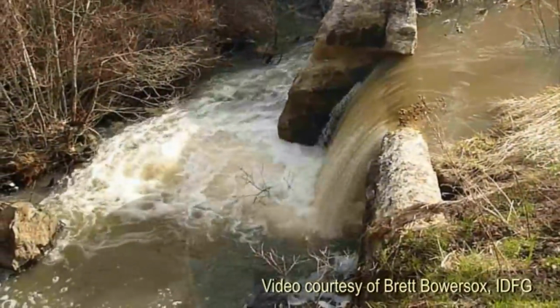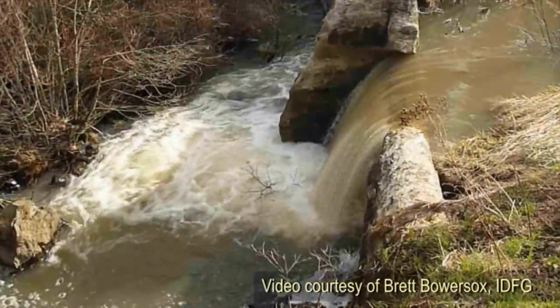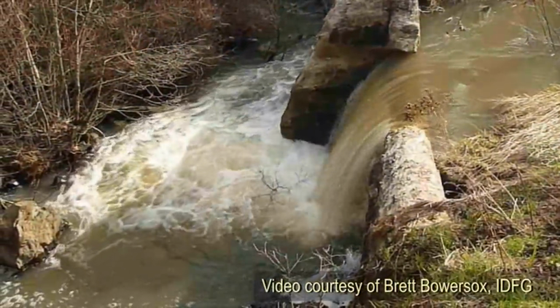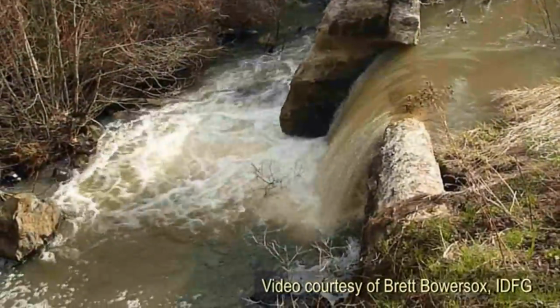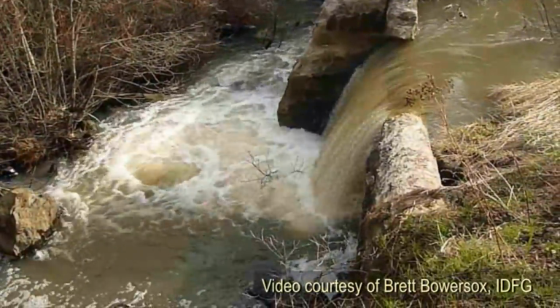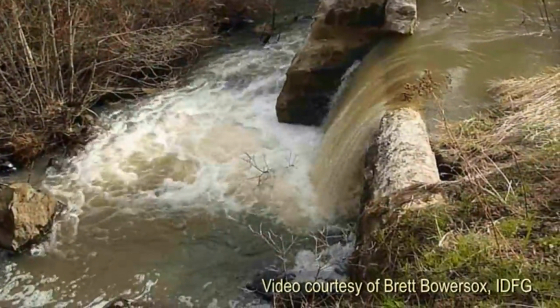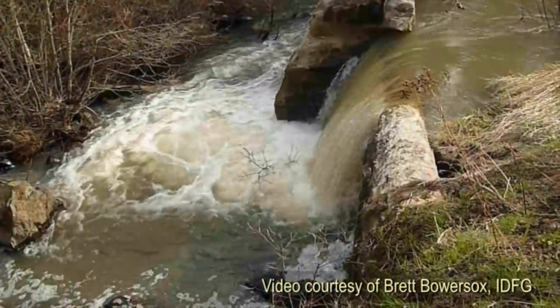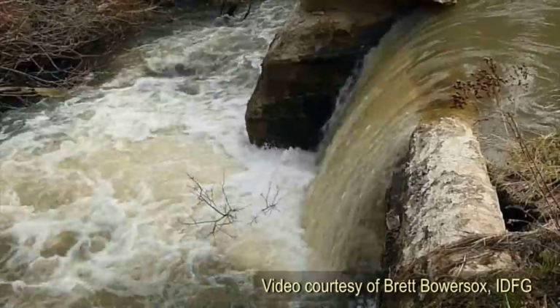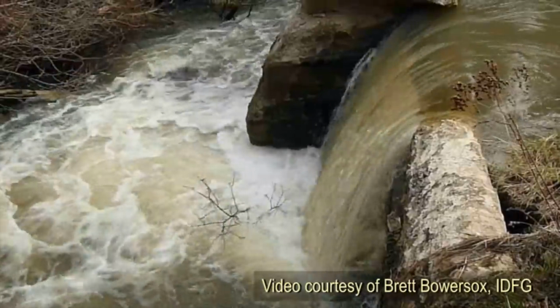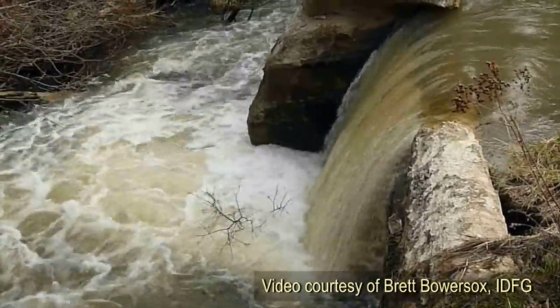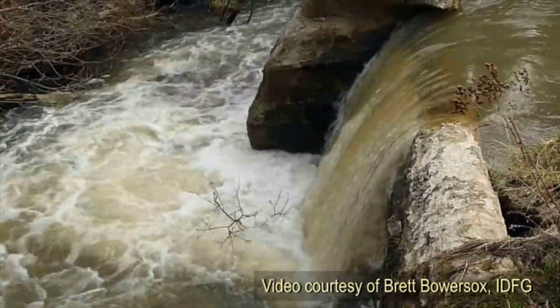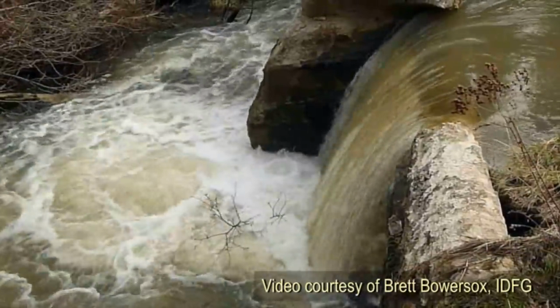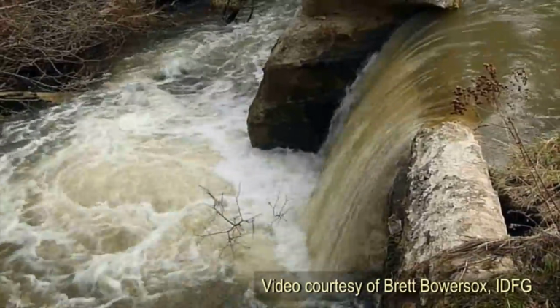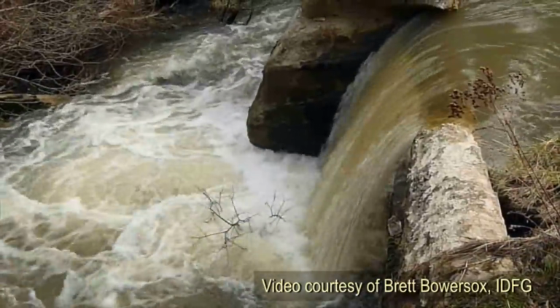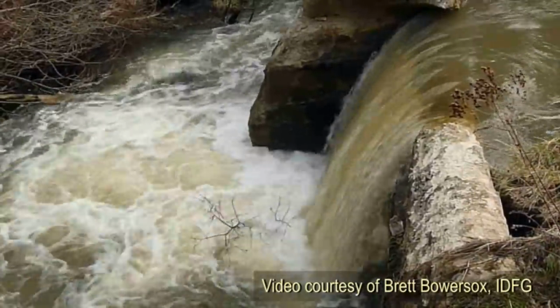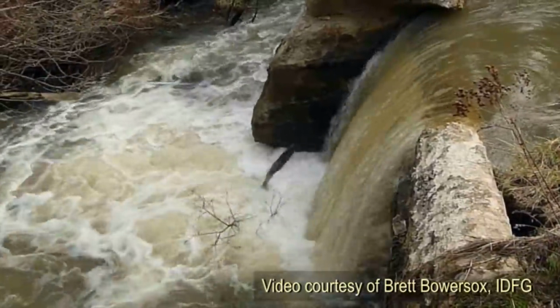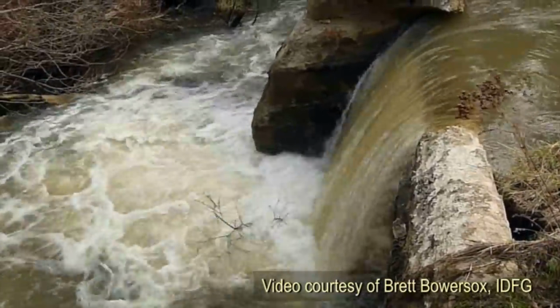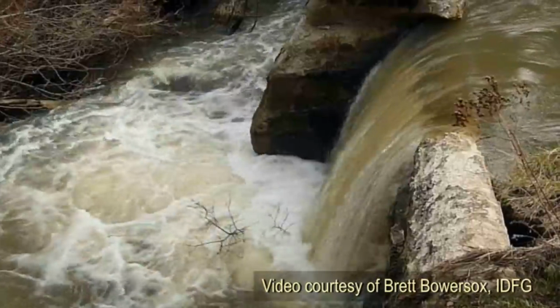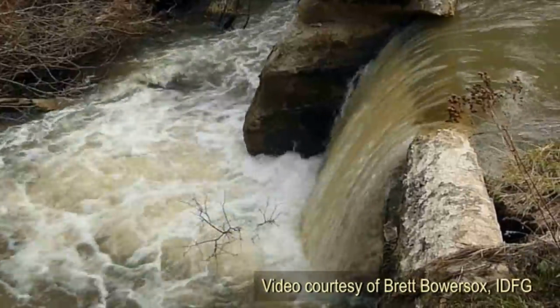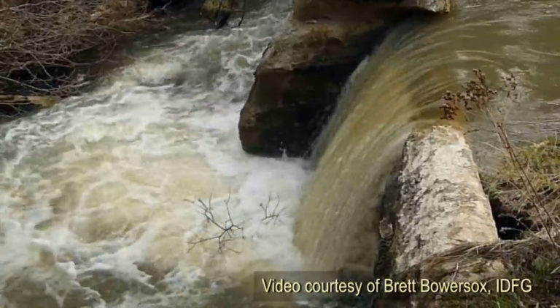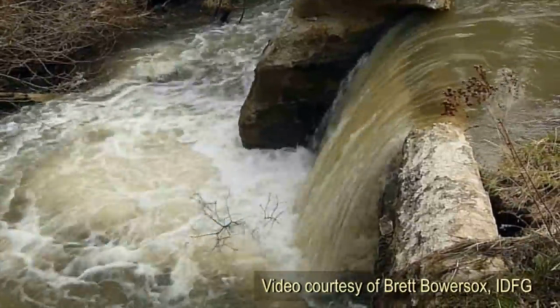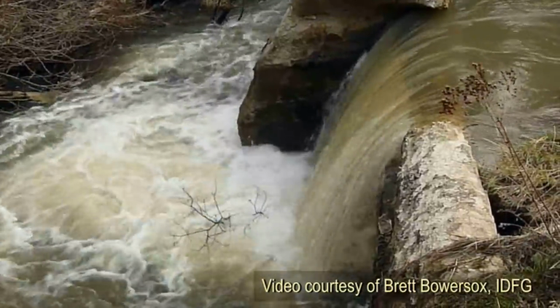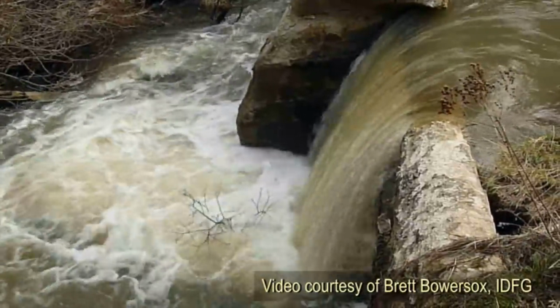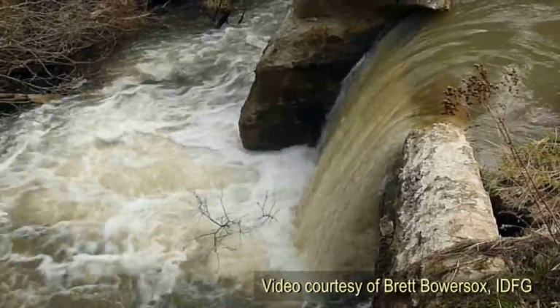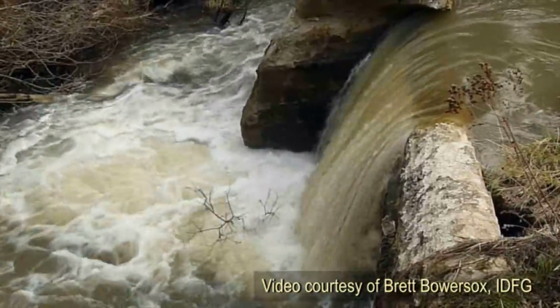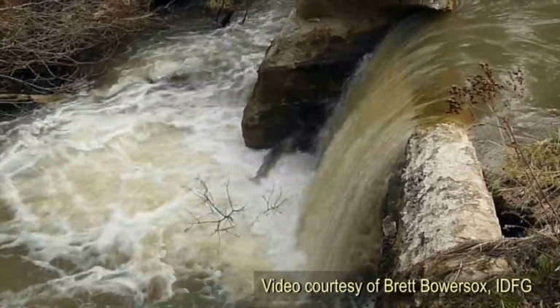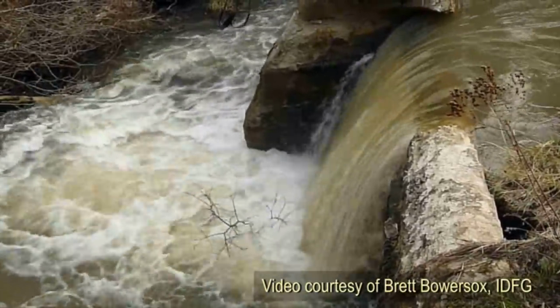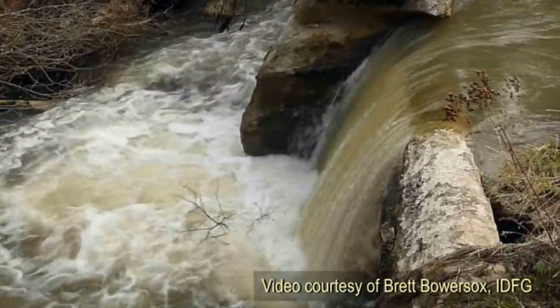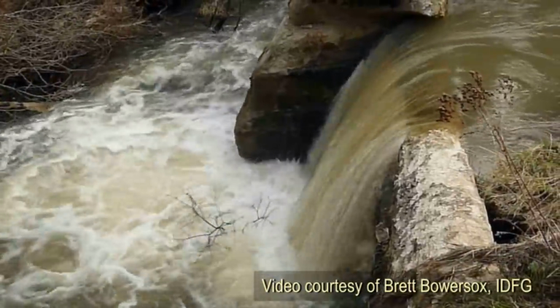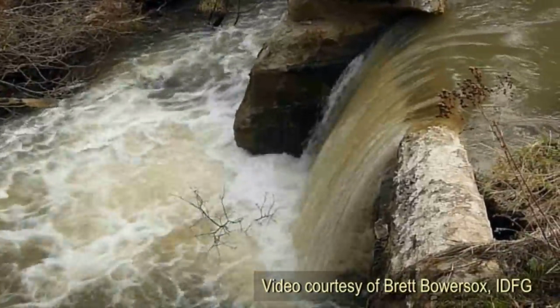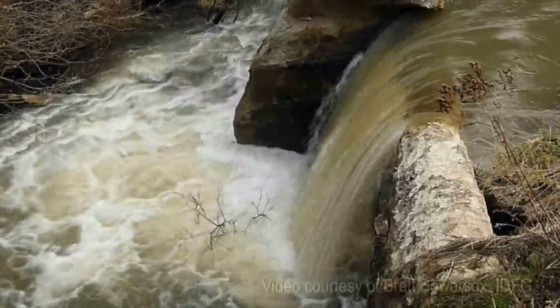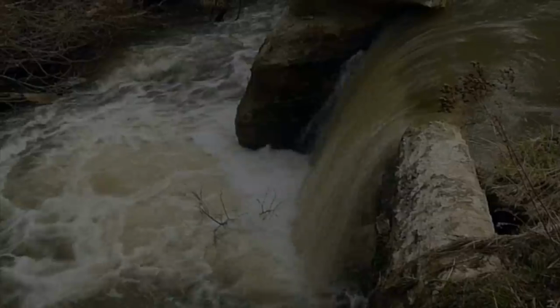The instinct to go upstream is really strong in these fish. We know they're in the system and we know, given the opportunity, they would pass the dam if the flows and the conditions were right. I think it would be great to have salmon running through the town of Troy again.